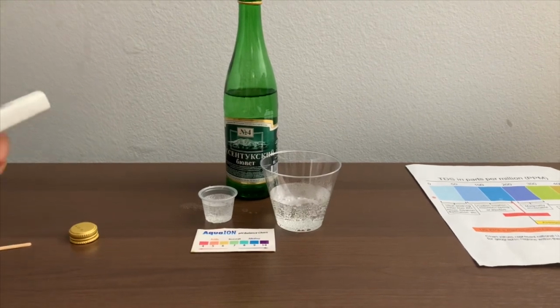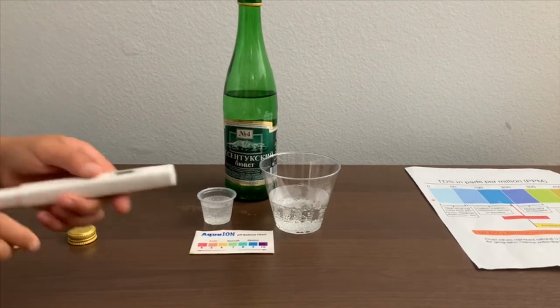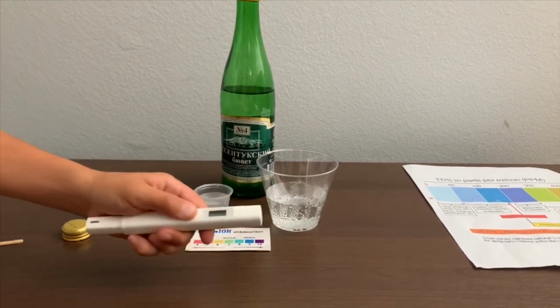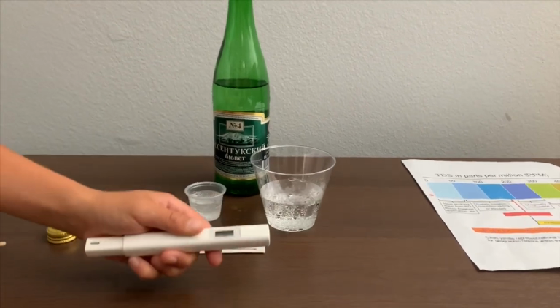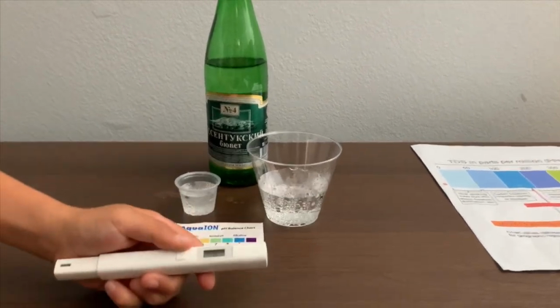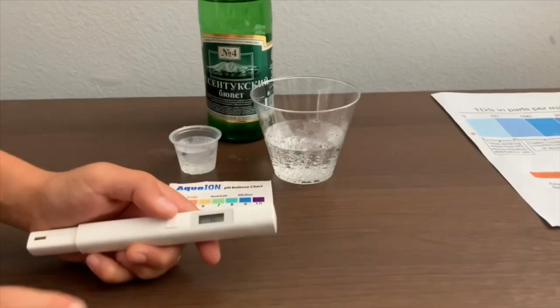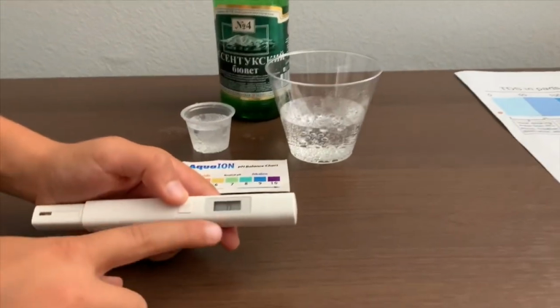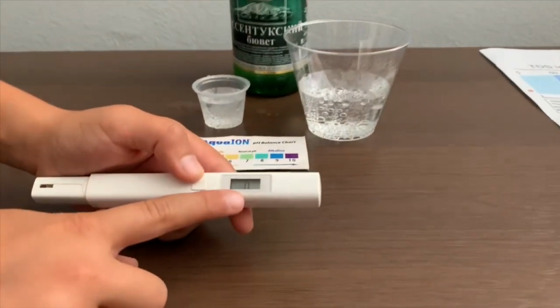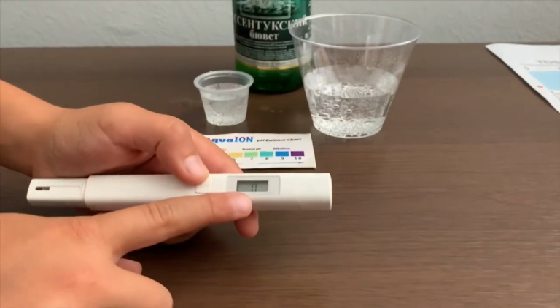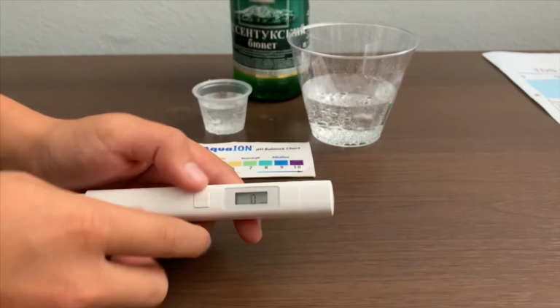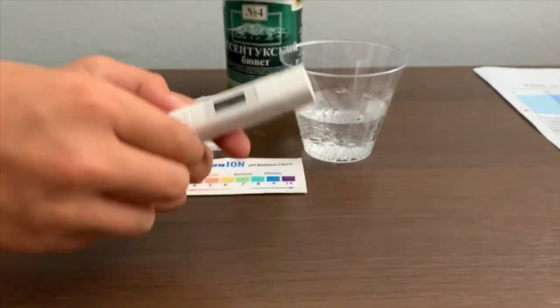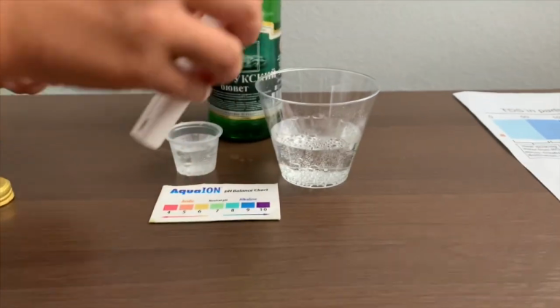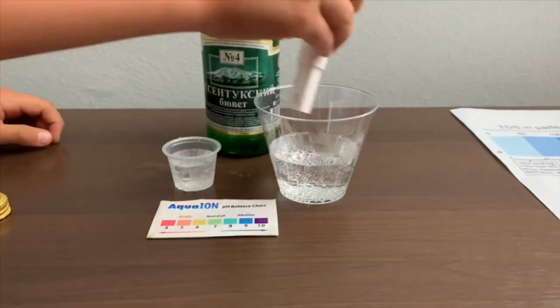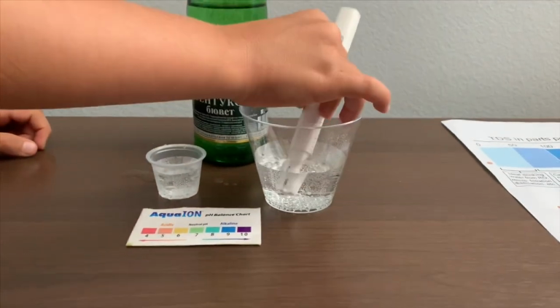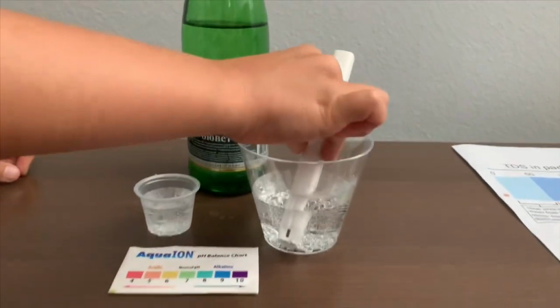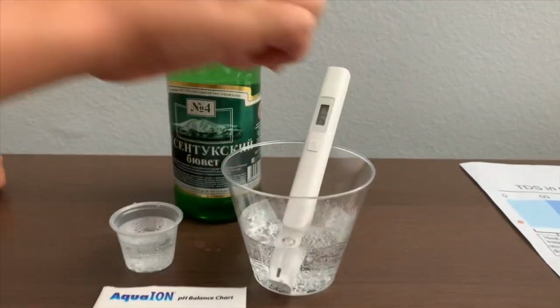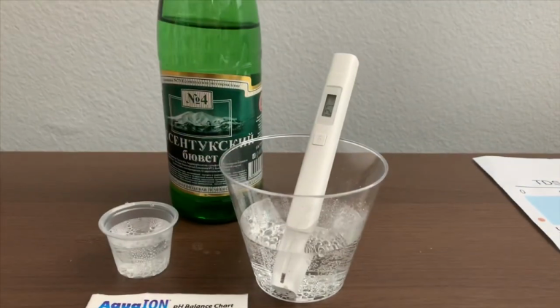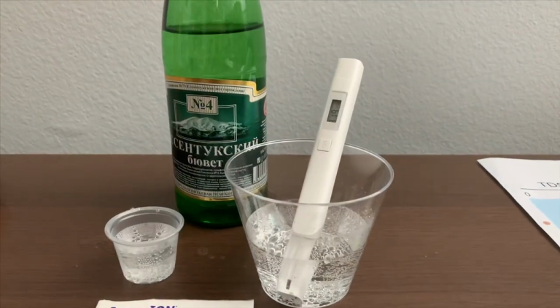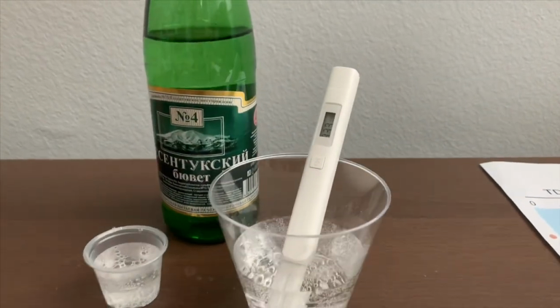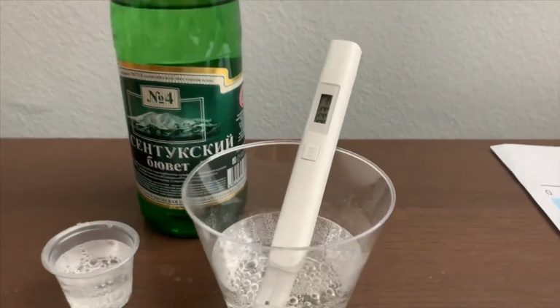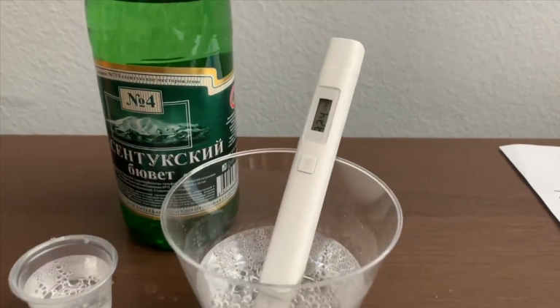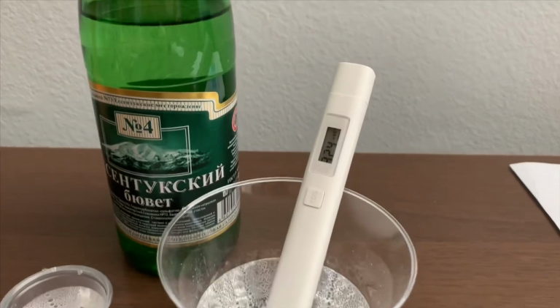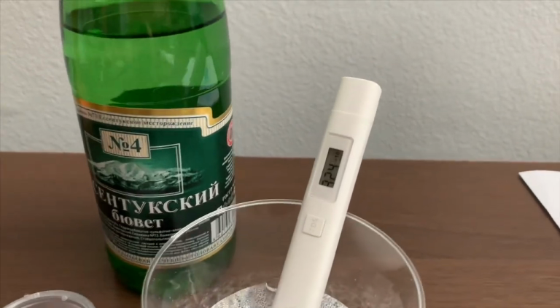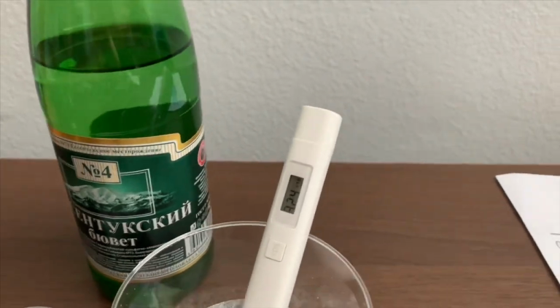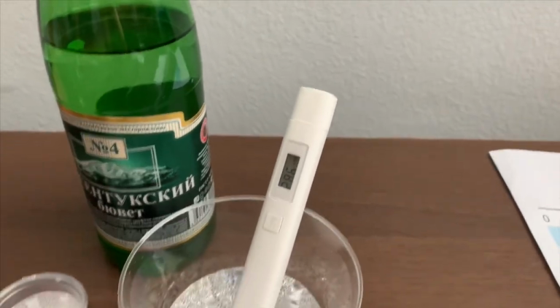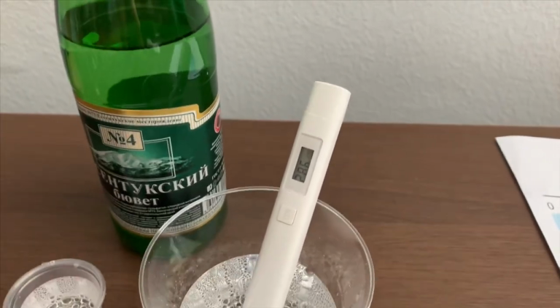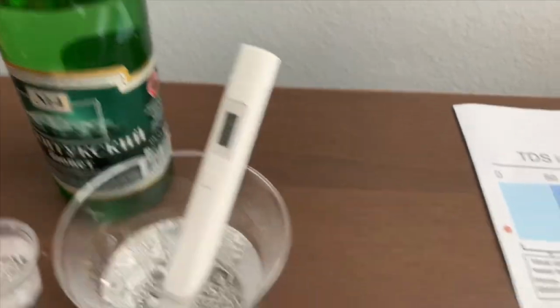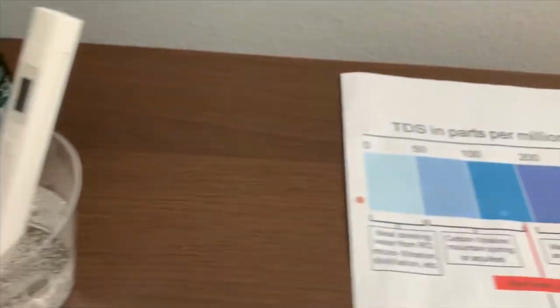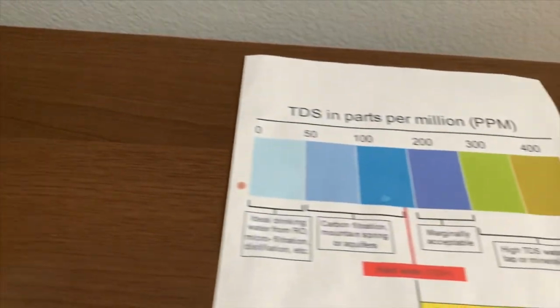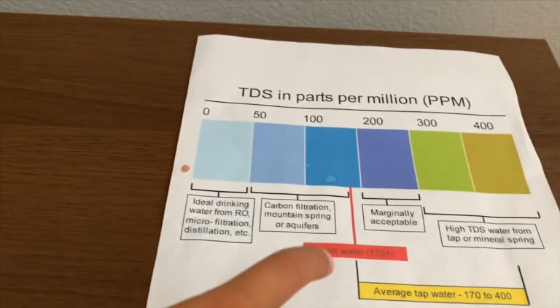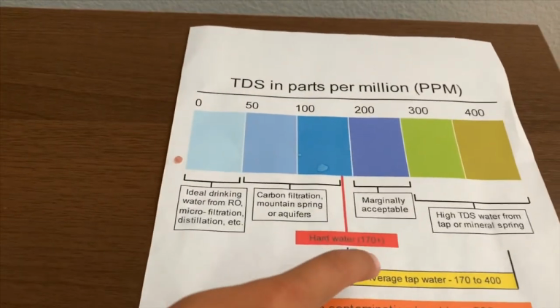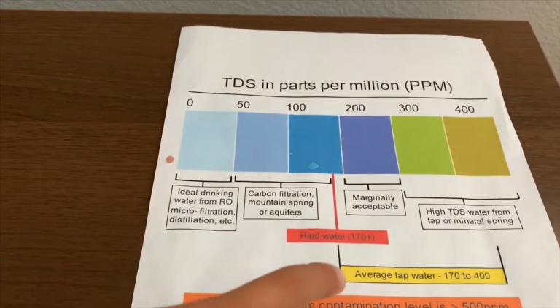Turn on the TDS tester. Make sure it says 0 and put it in. It's in the 300s — that is average tap water.